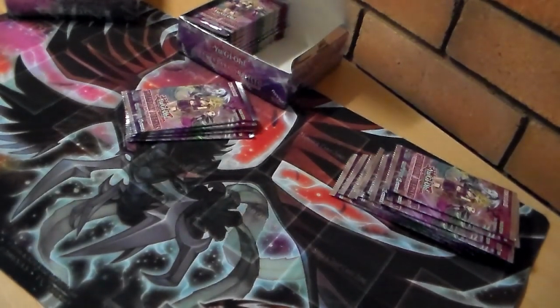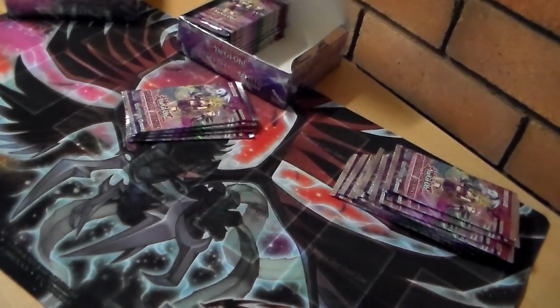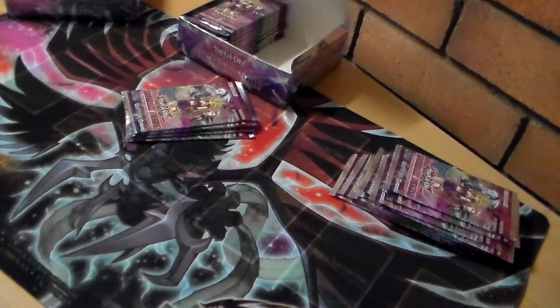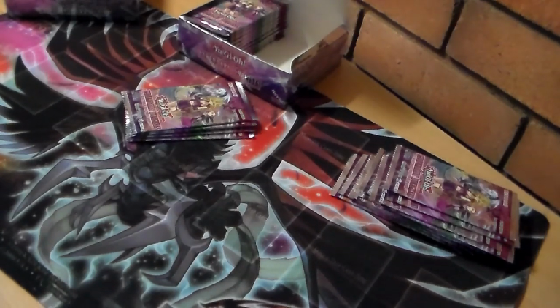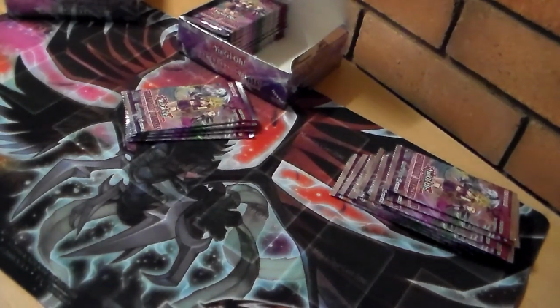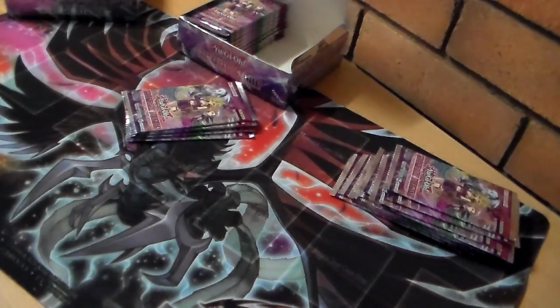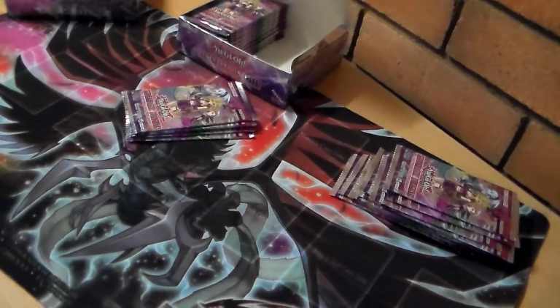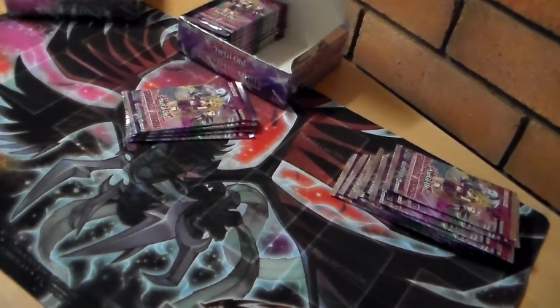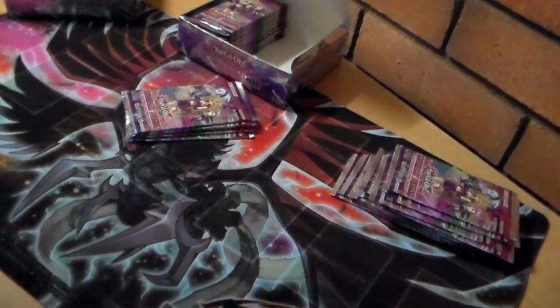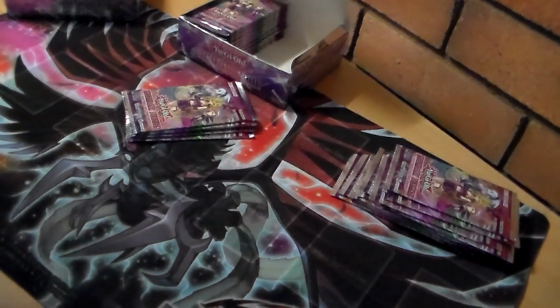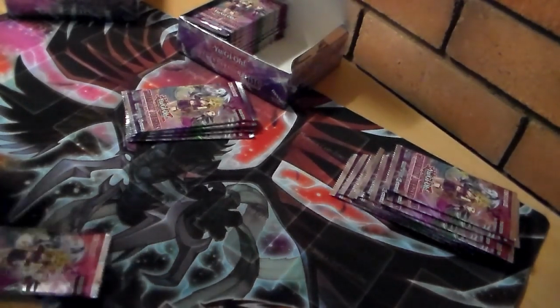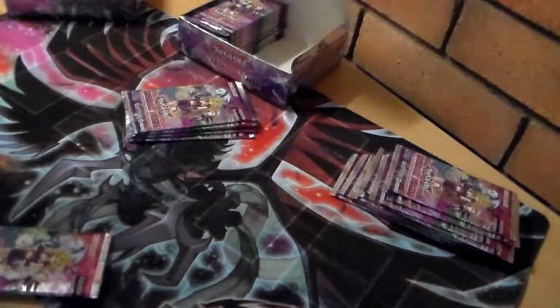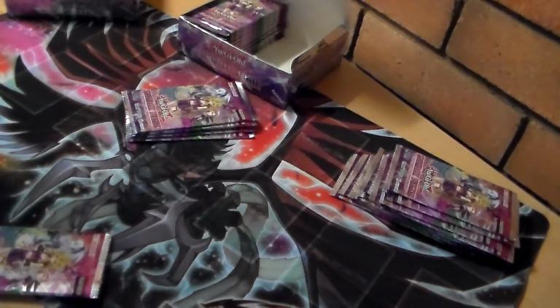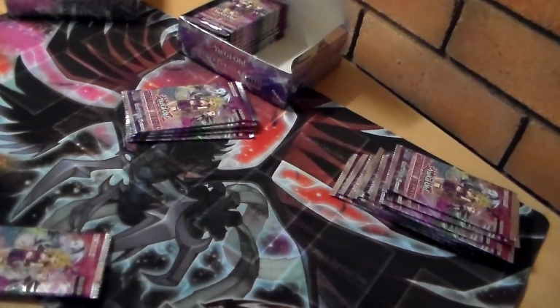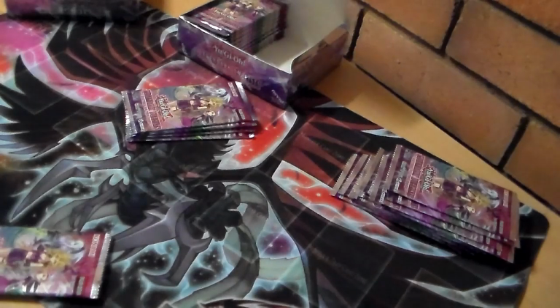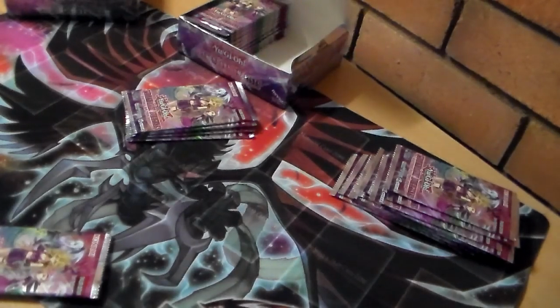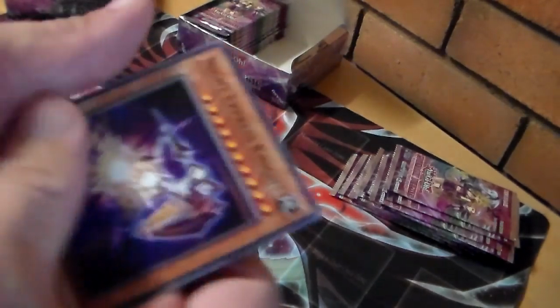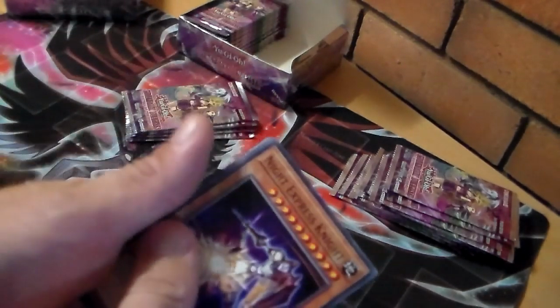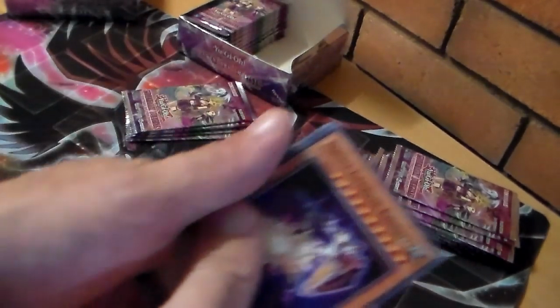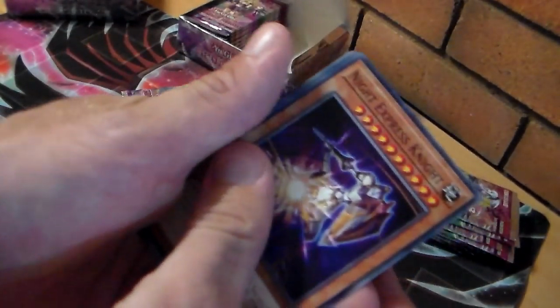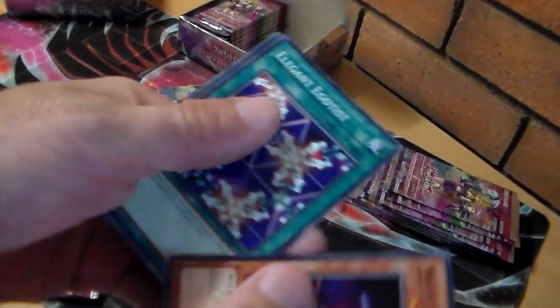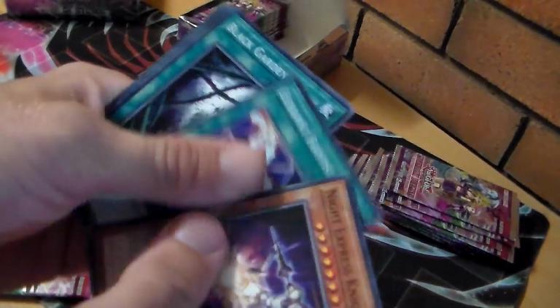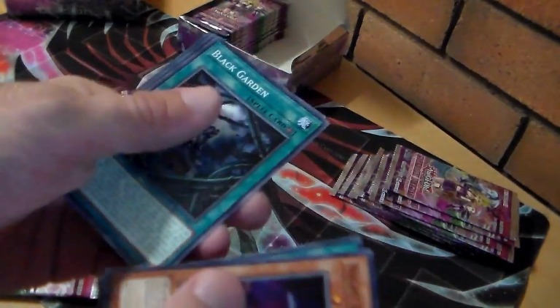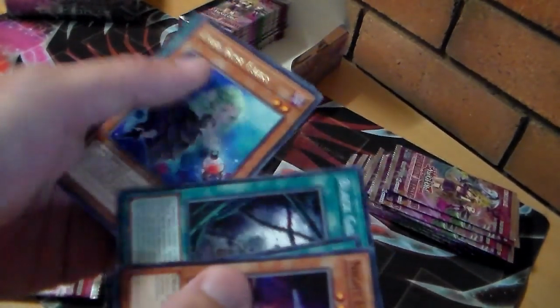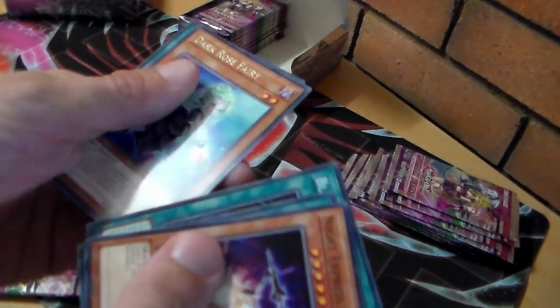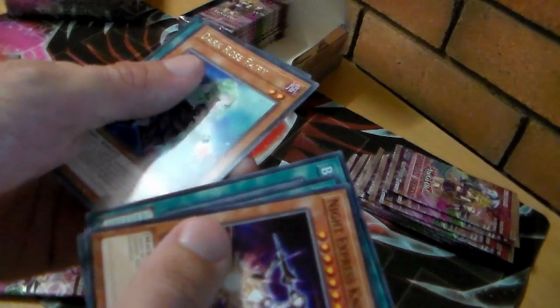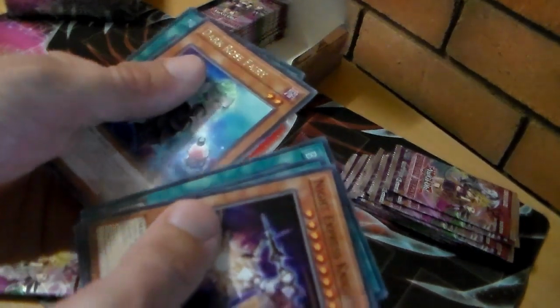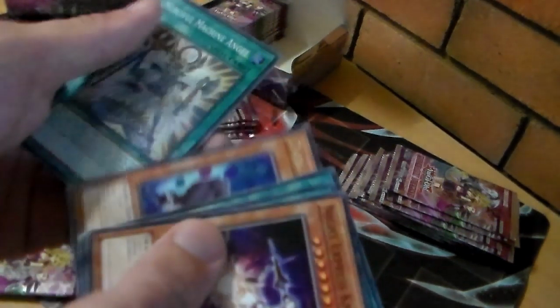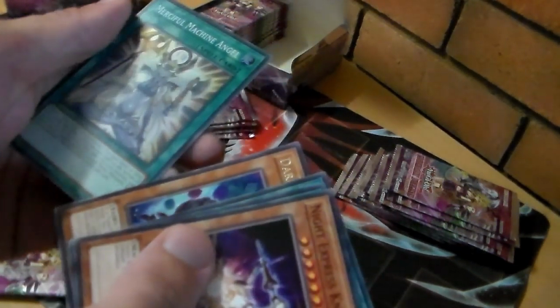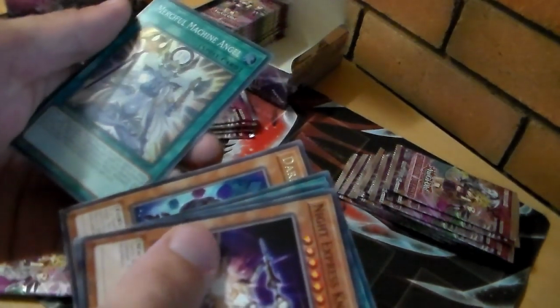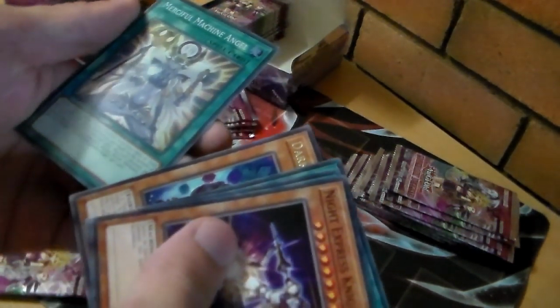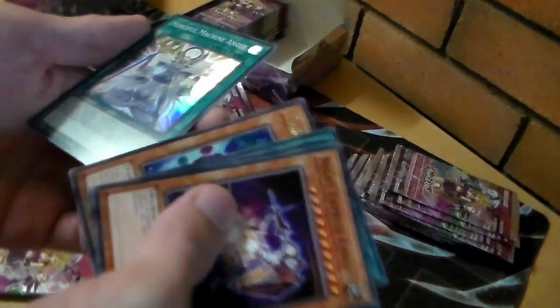I'm thinking it's Mansion Fairy Dragon getting hit on the list as opposed to Black Rose or its counterpart. Night Express, Egotist, Black Garden, Dark Rose Fairy, Merciful Machine Angel — nice pulls, nice pulls there, very nice pulls indeed. Not awesome pulls for me but still not too bad.